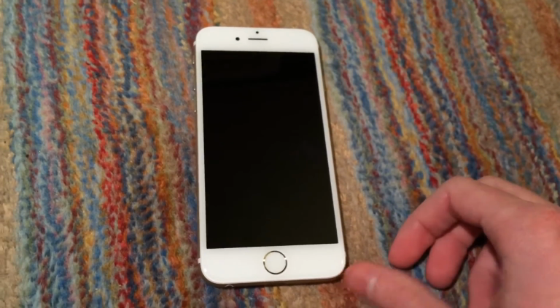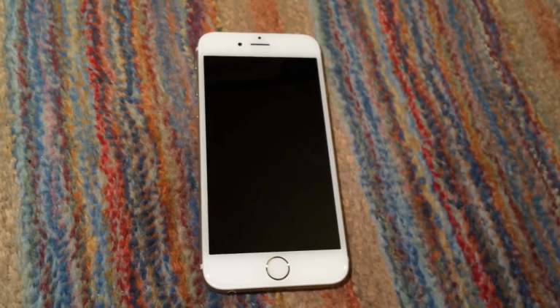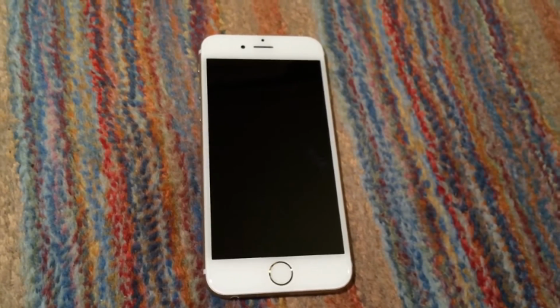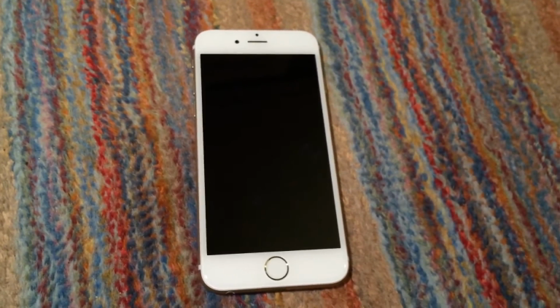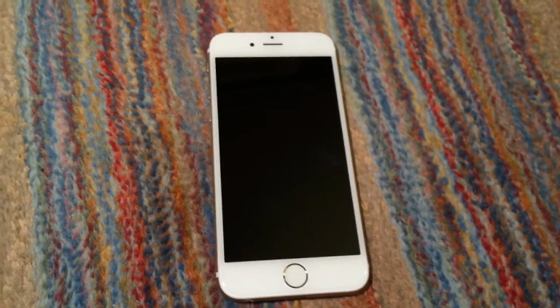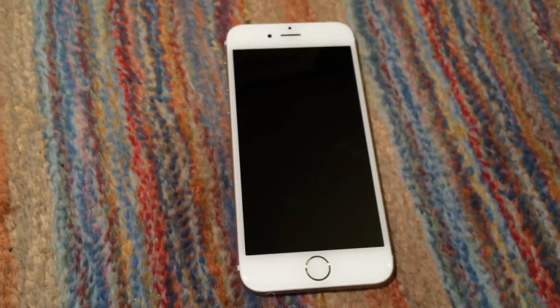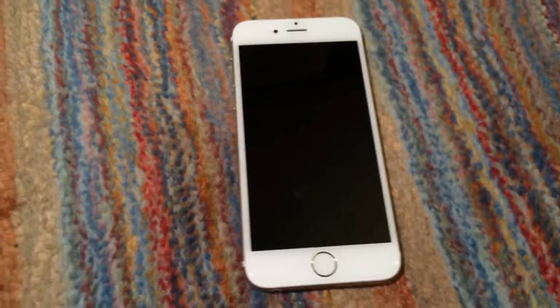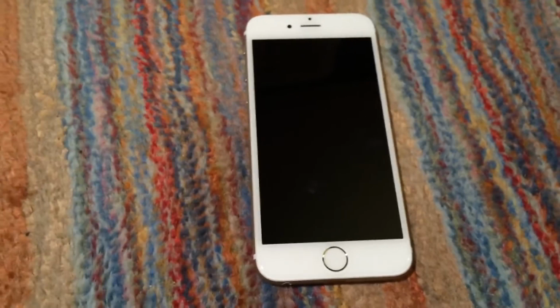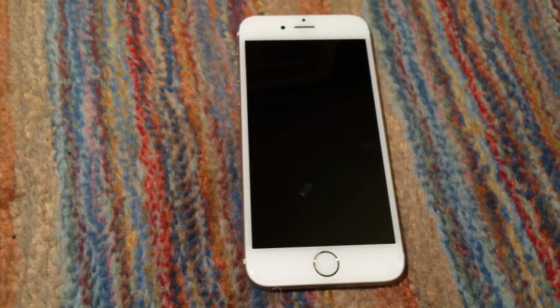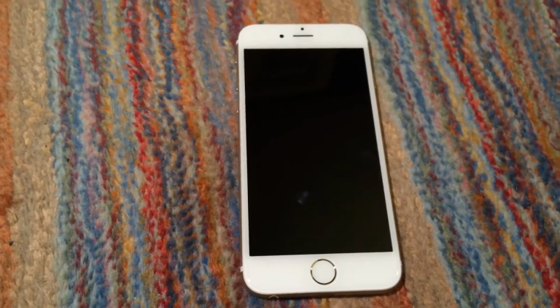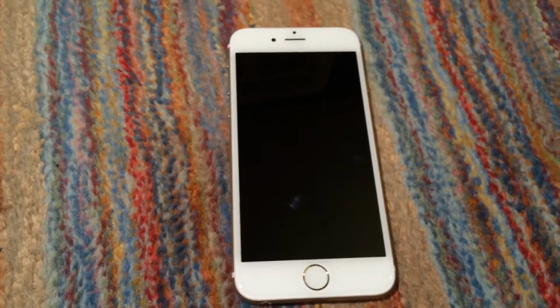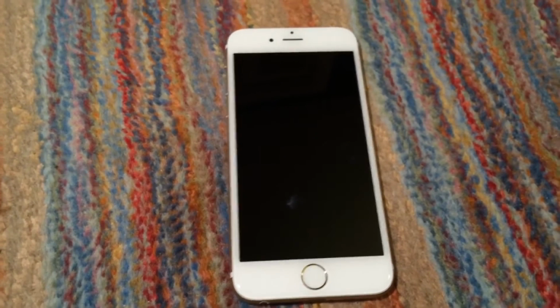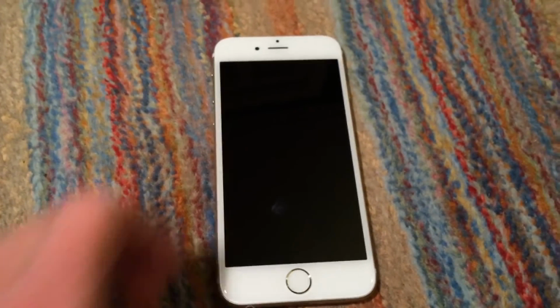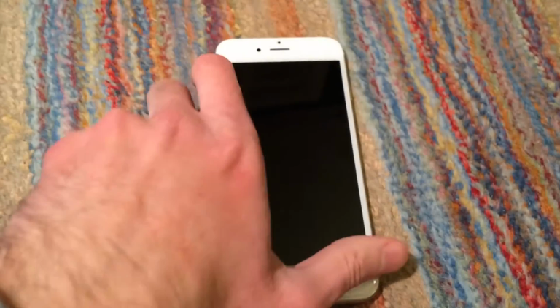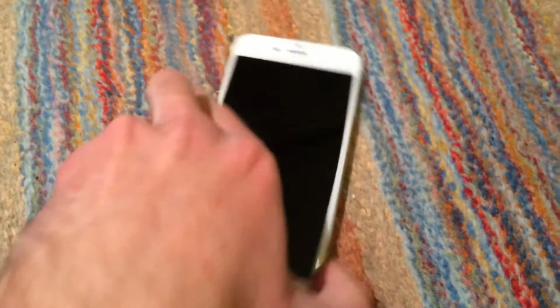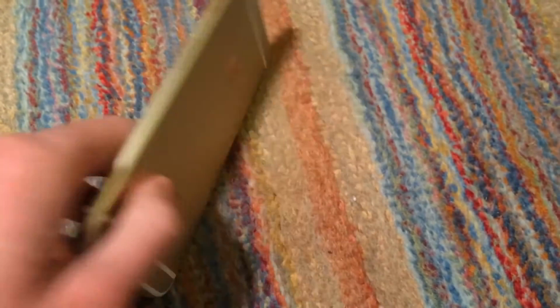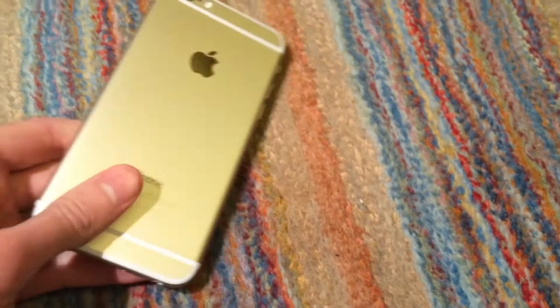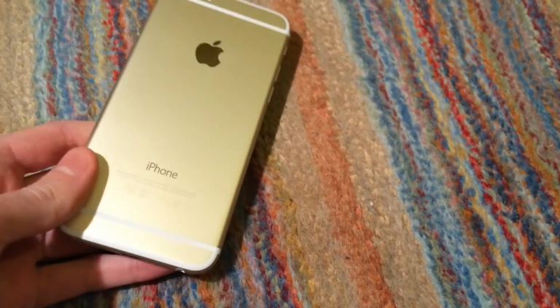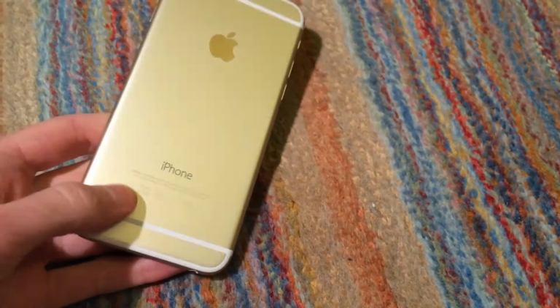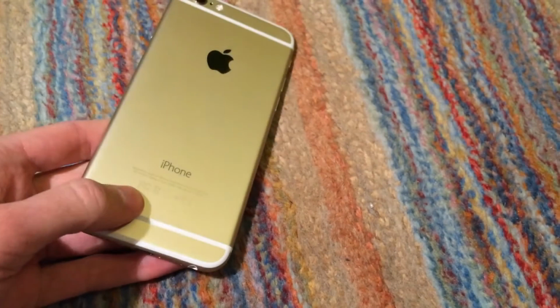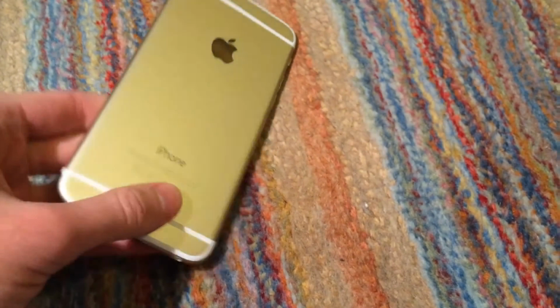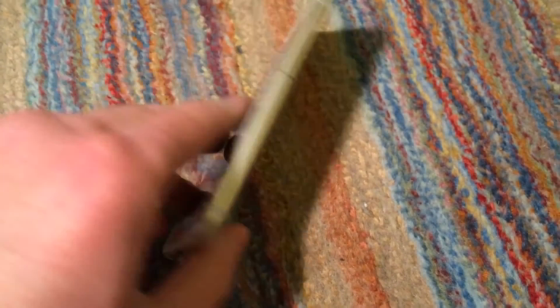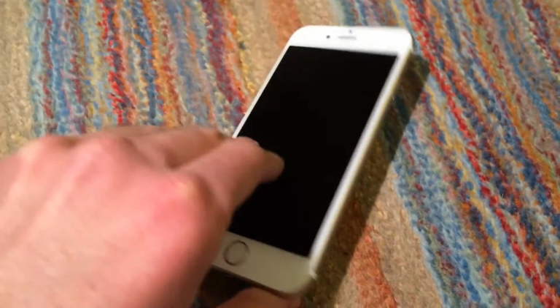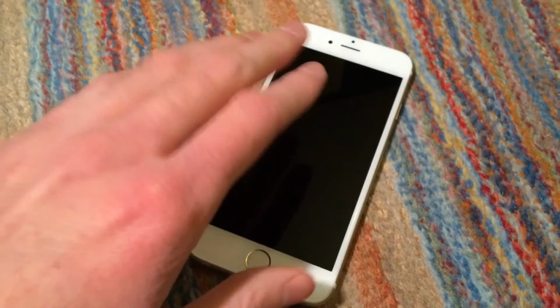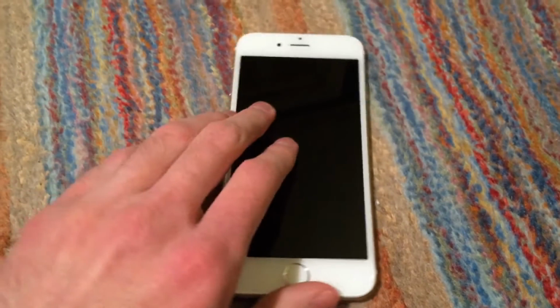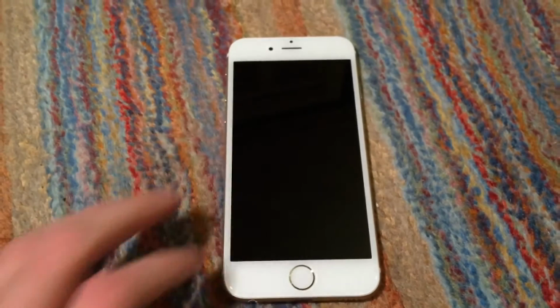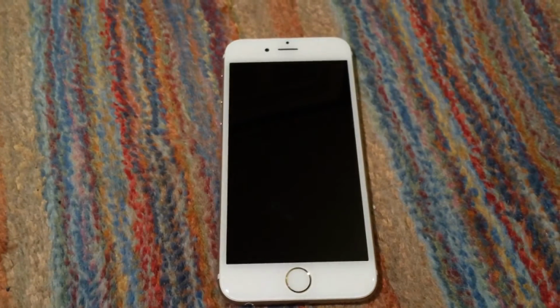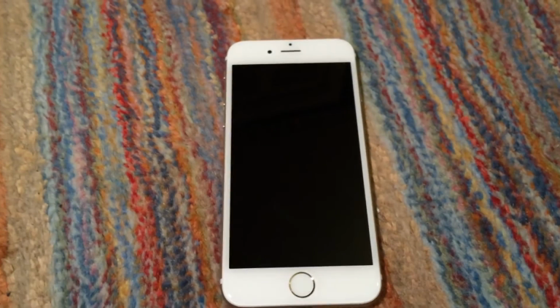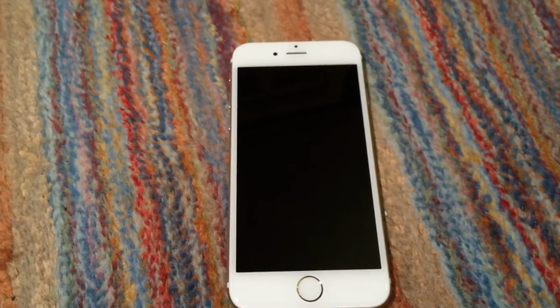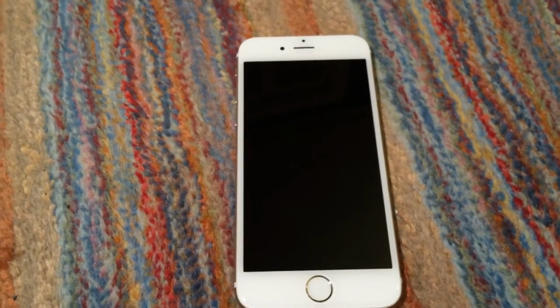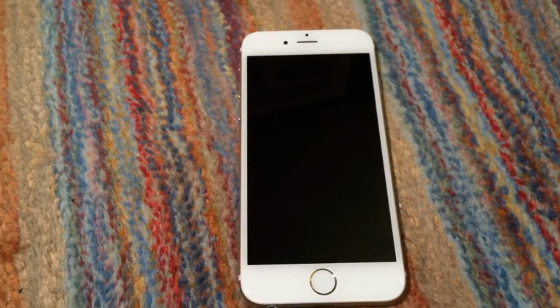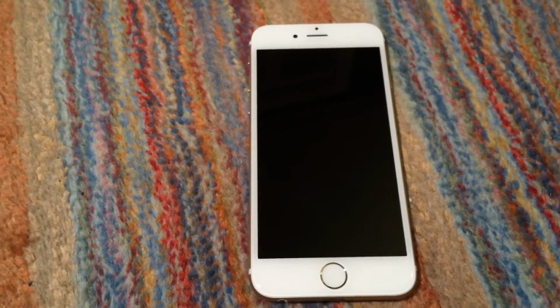So I went ahead and got a new screen off eBay and put it on the phone. Now, the phone you're actually seeing right here is not the phone I purchased off eBay, and I will tell you why that is in just a minute.